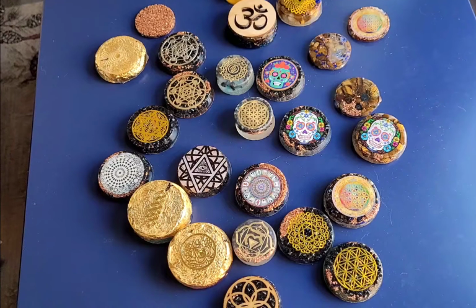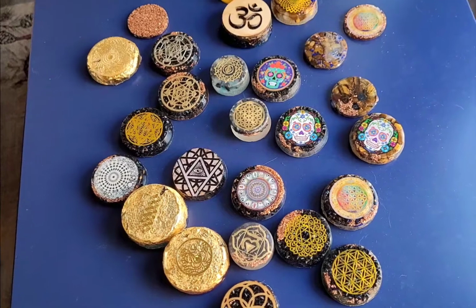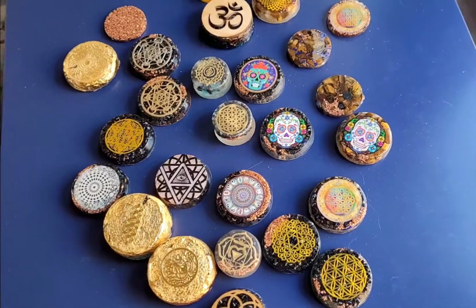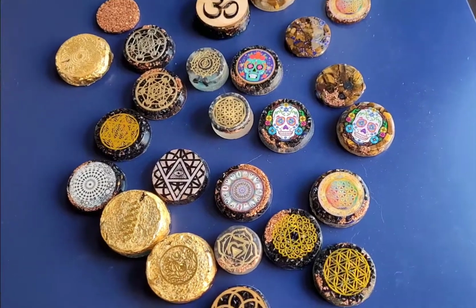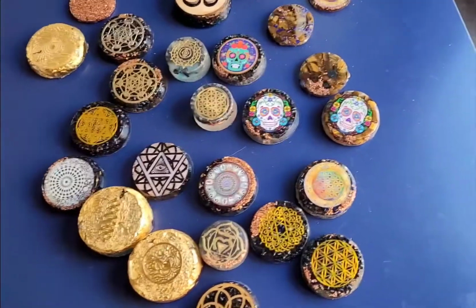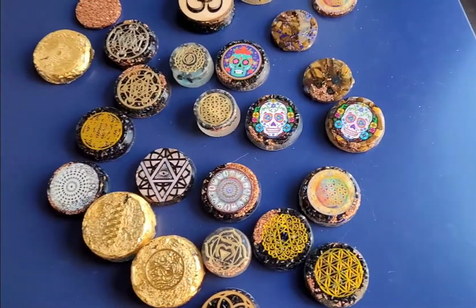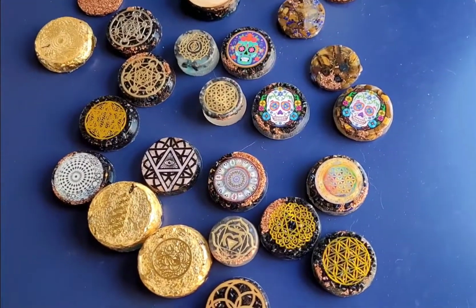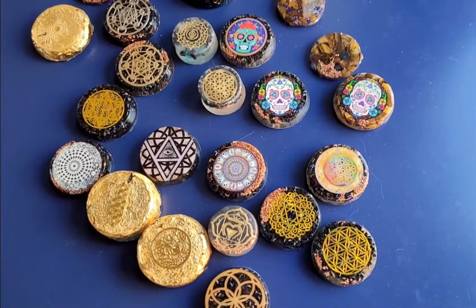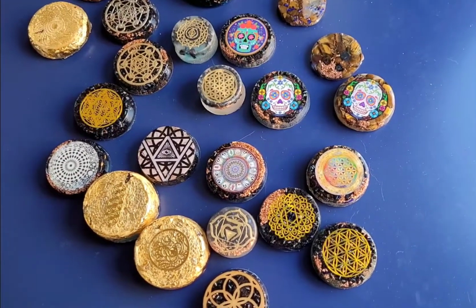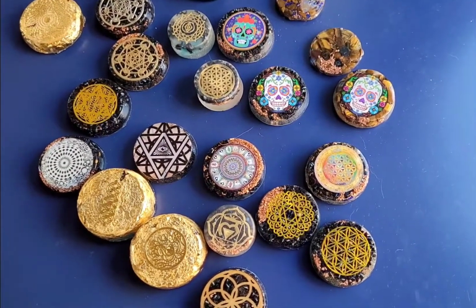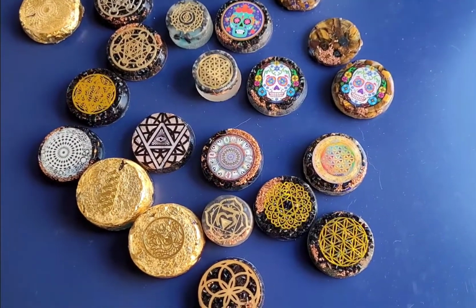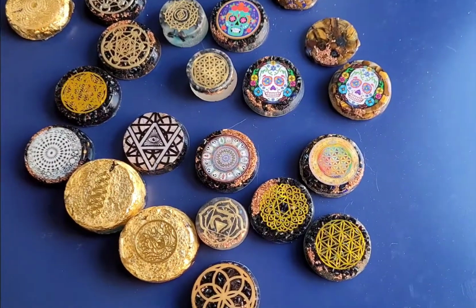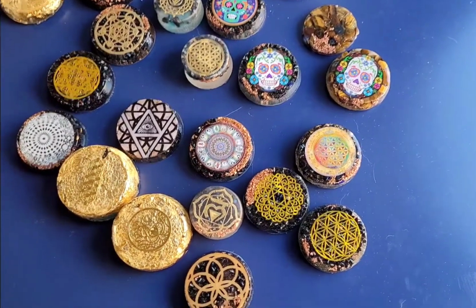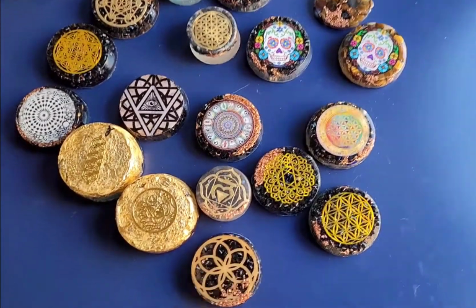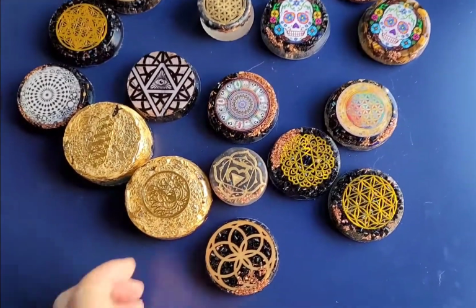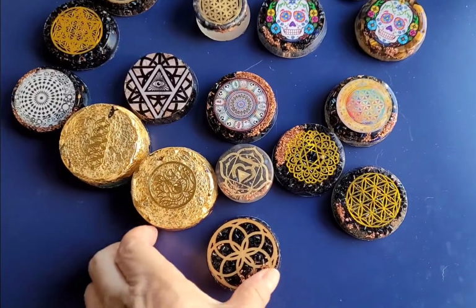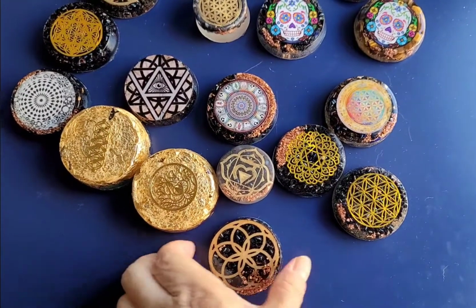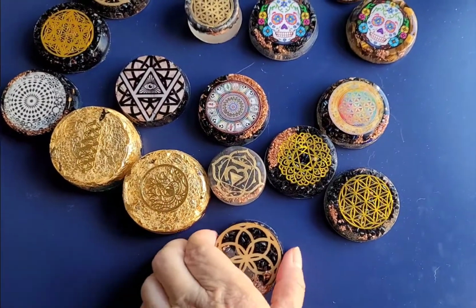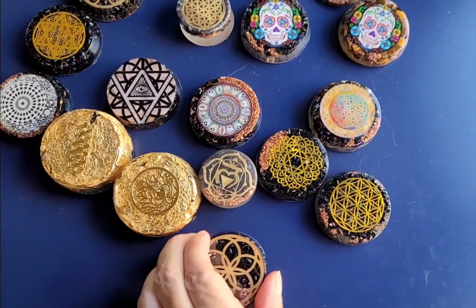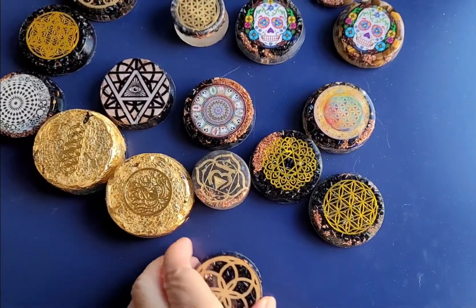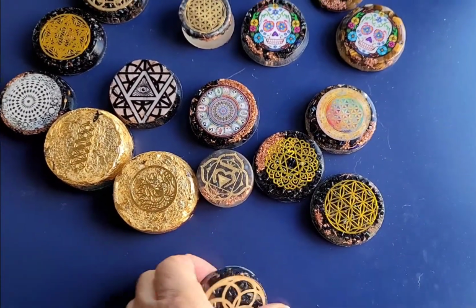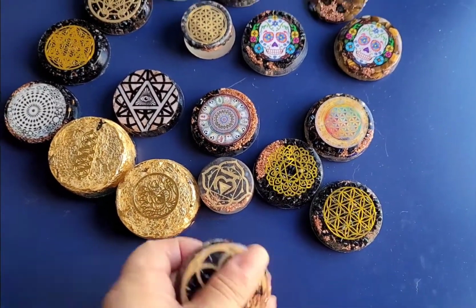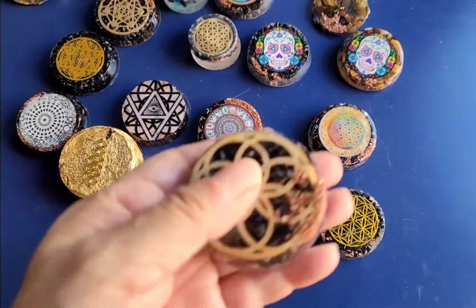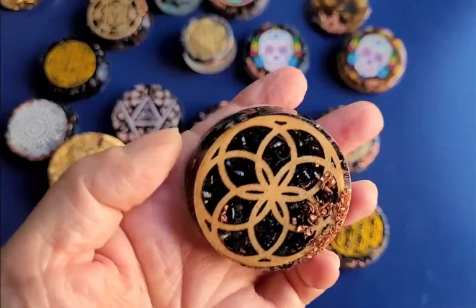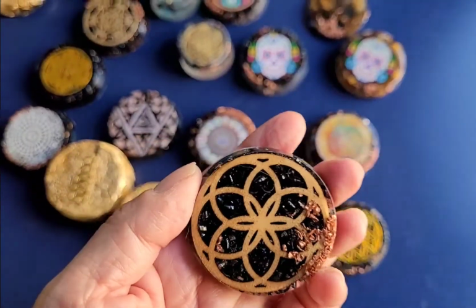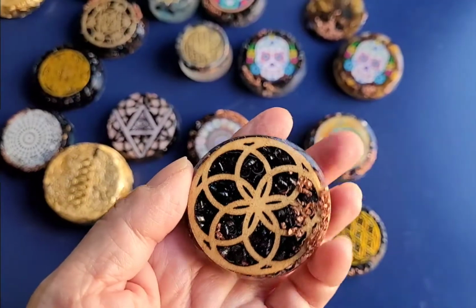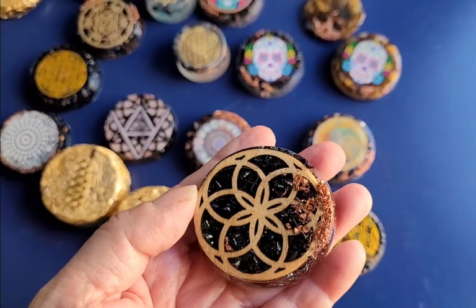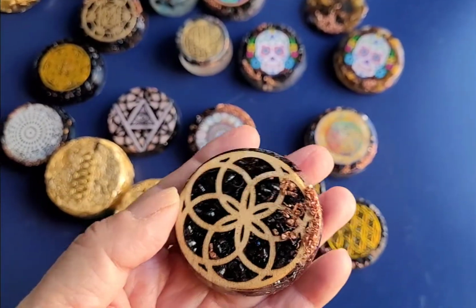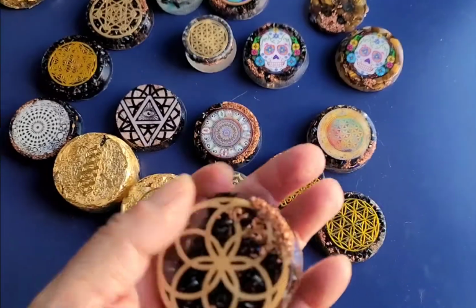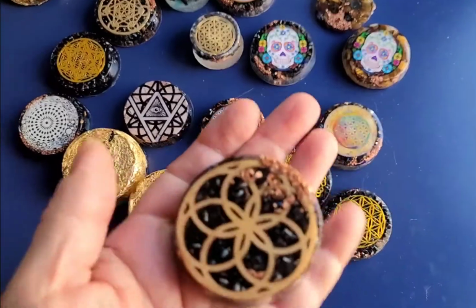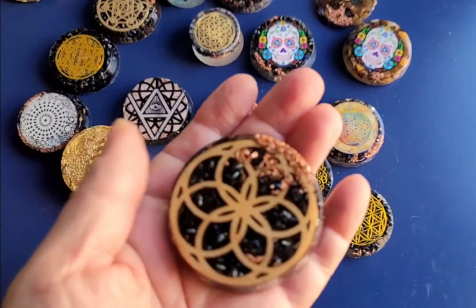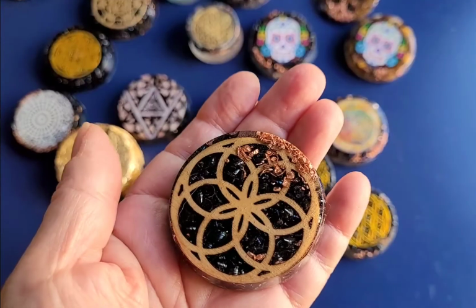This is what I have available at my store on ITZY Galactic Light Art. This is a star seed activator orgone art.